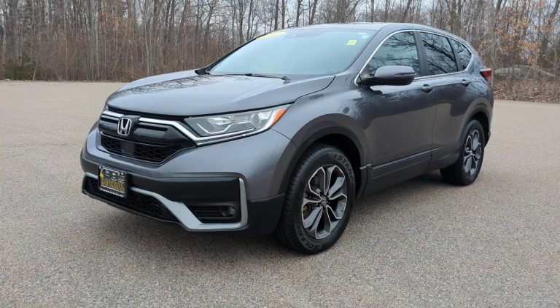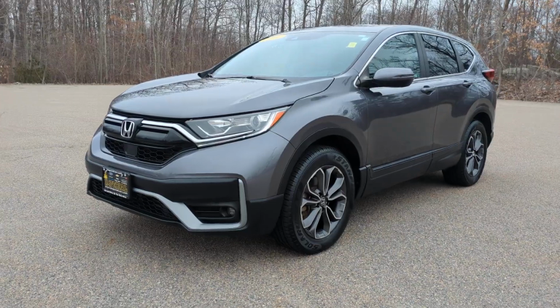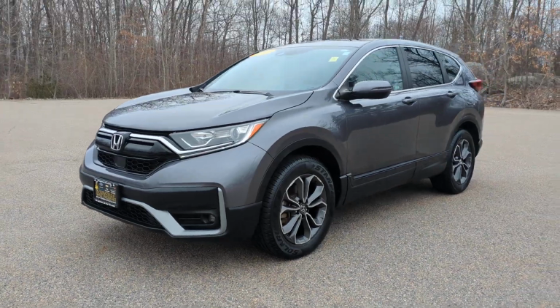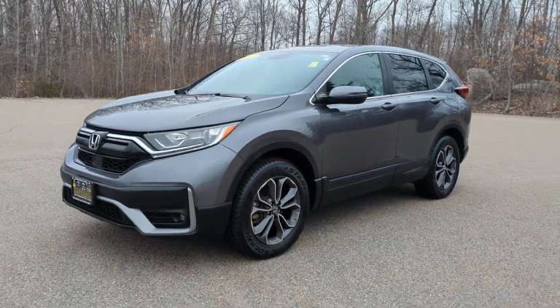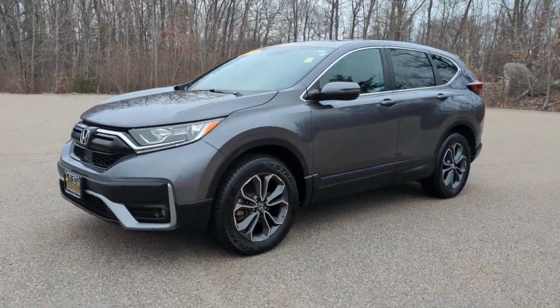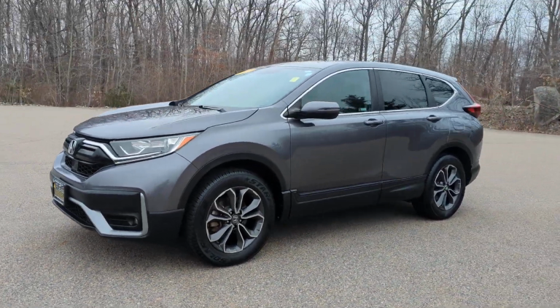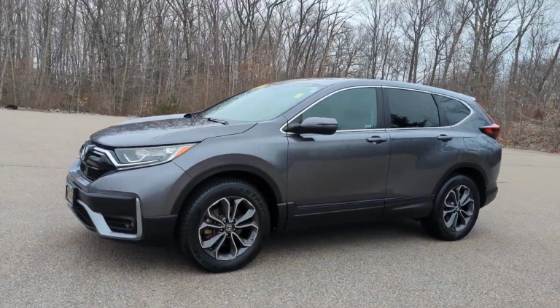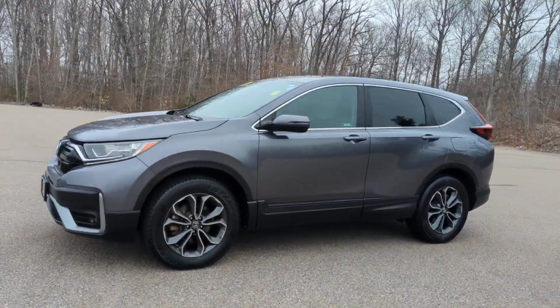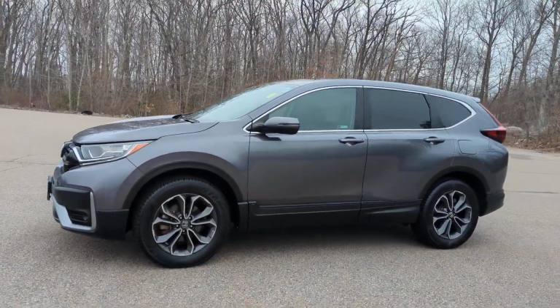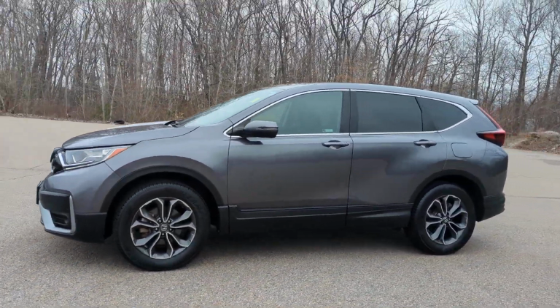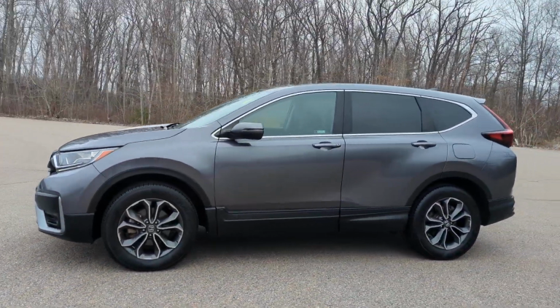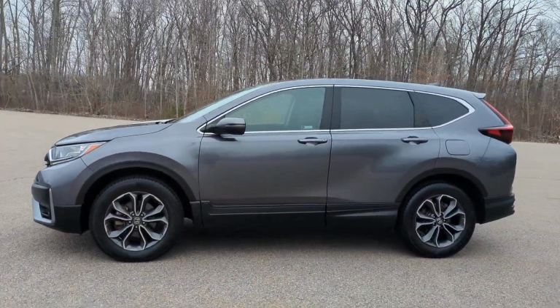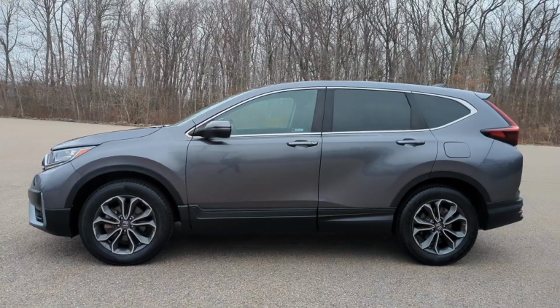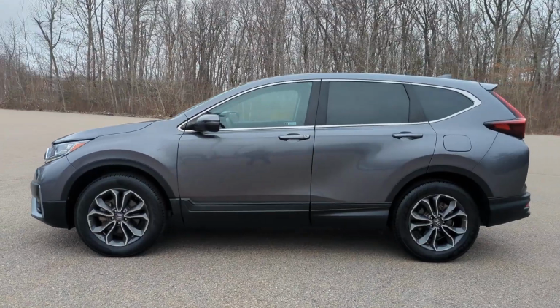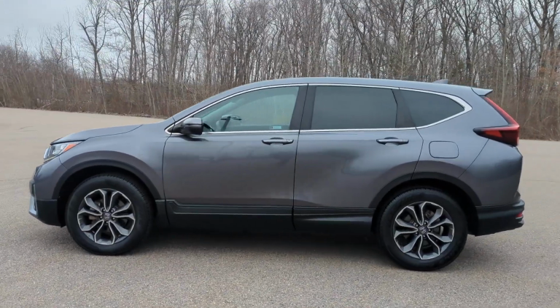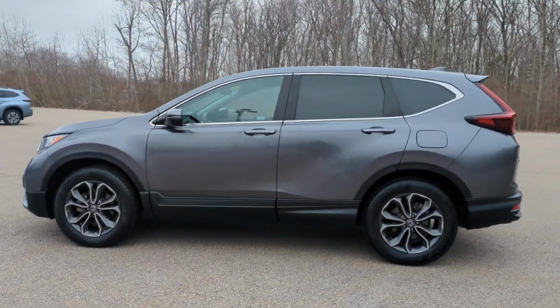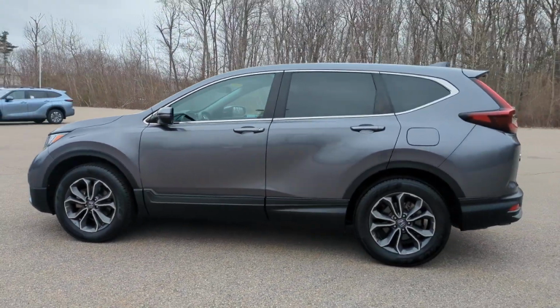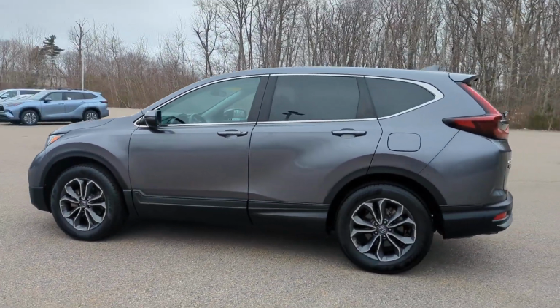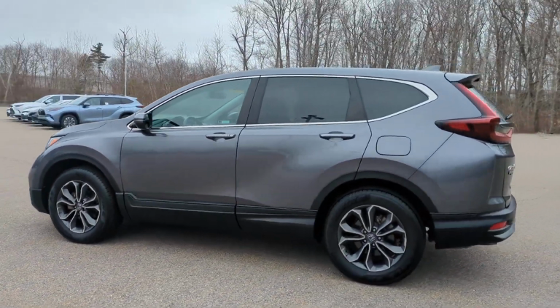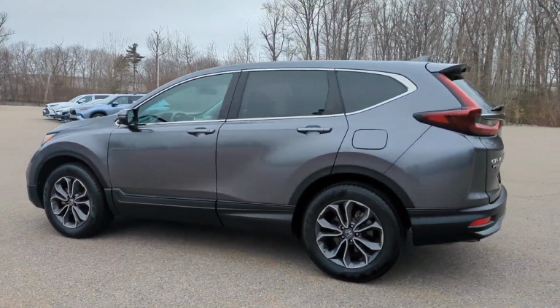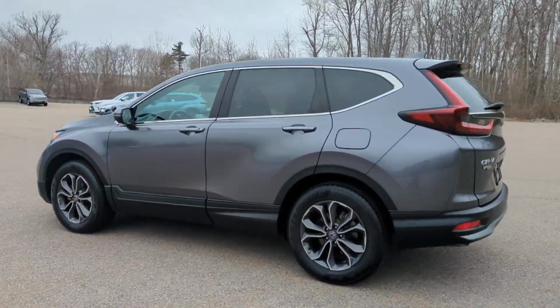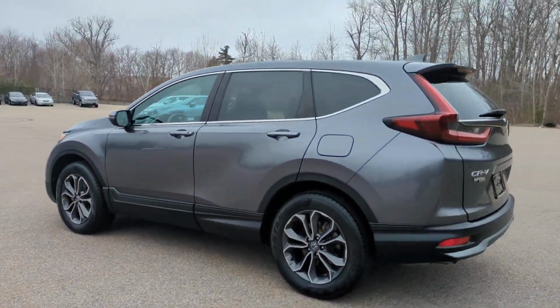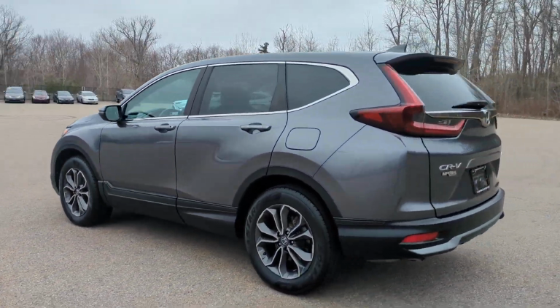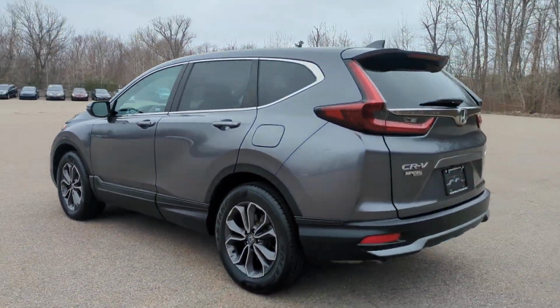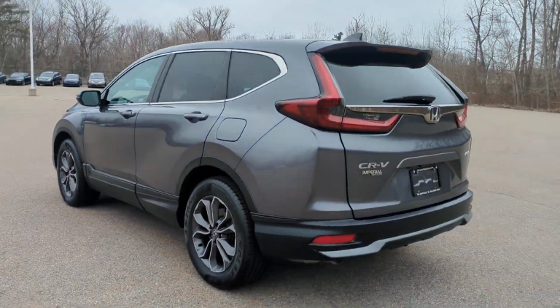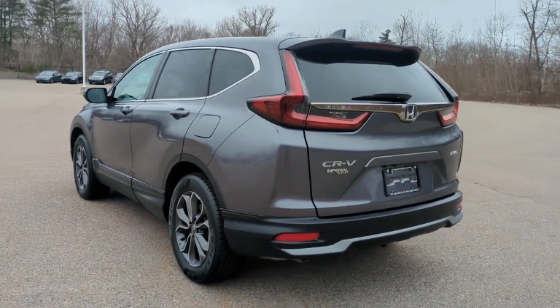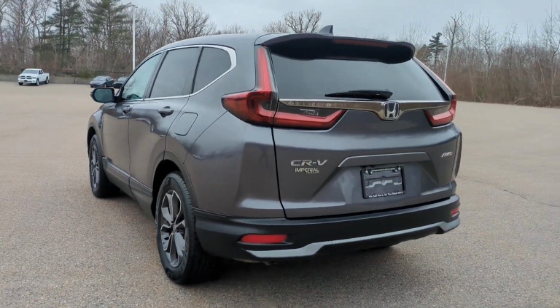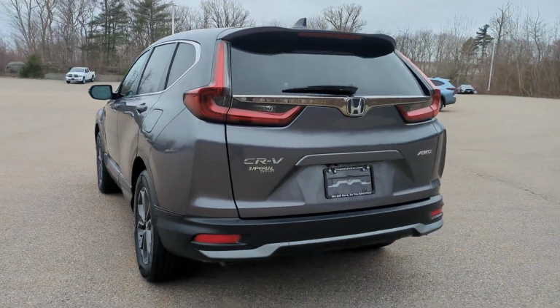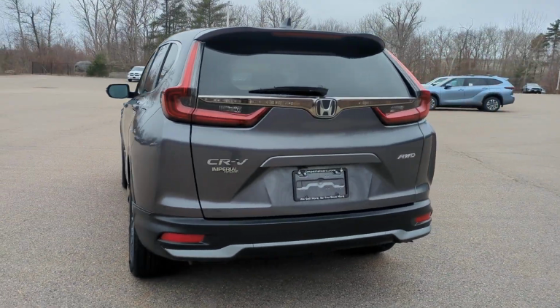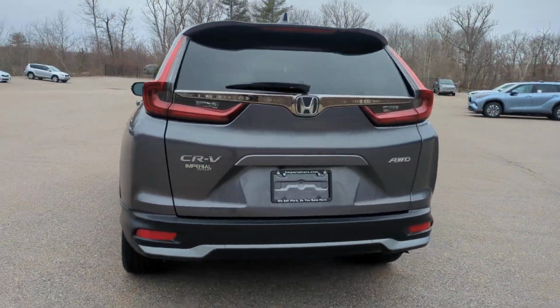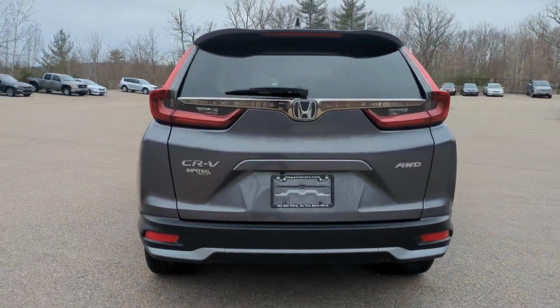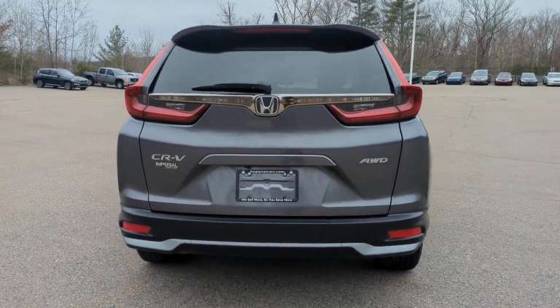Go home happy with the 2020 Honda CR-V. This vehicle is an outstanding buy with fewer than 35,000 miles on the odometer. You'll love the high-end feel and powerful performance of this sleek CR-V.